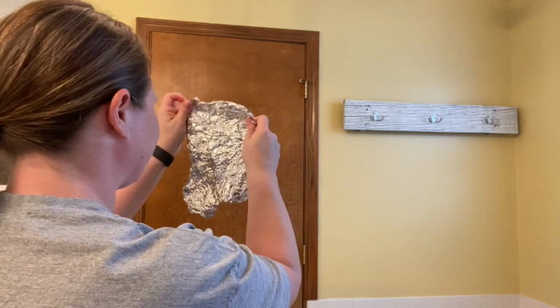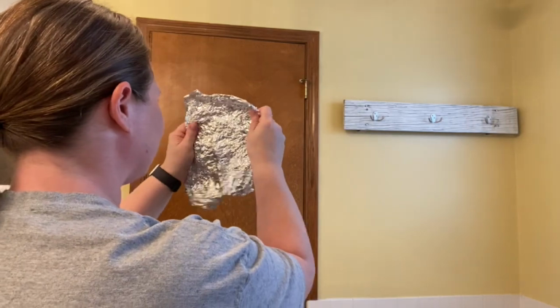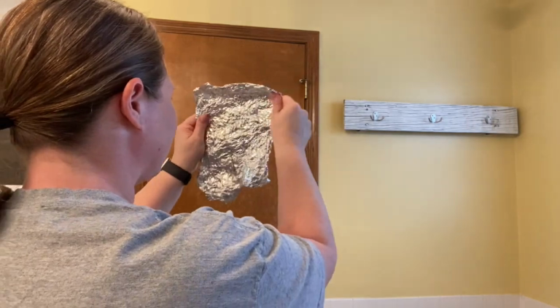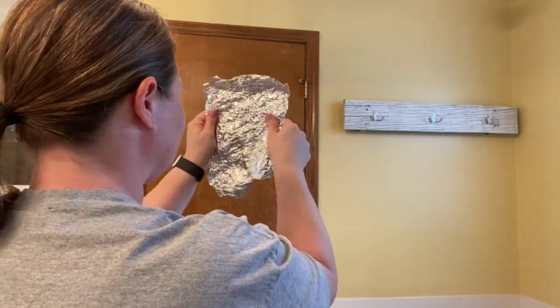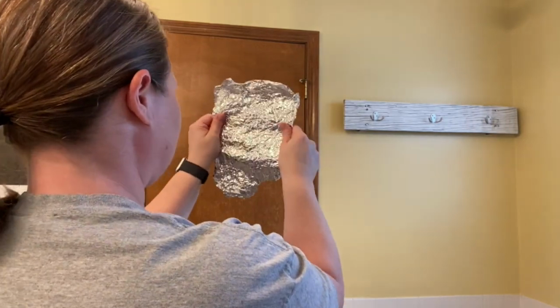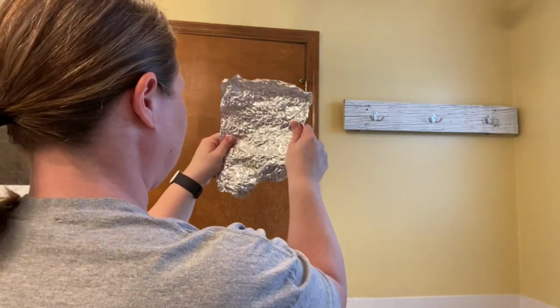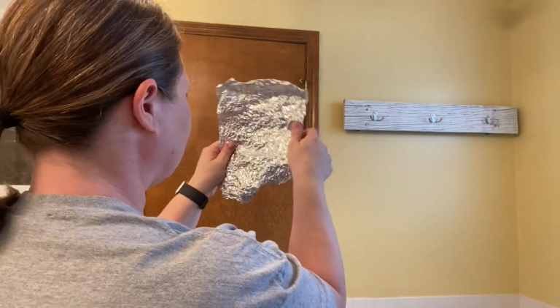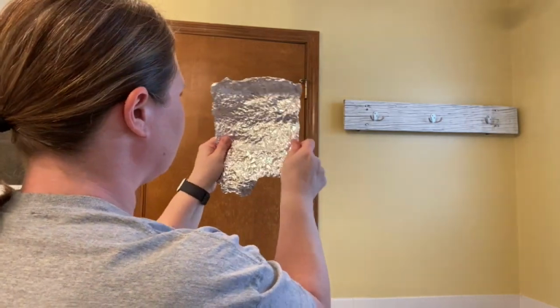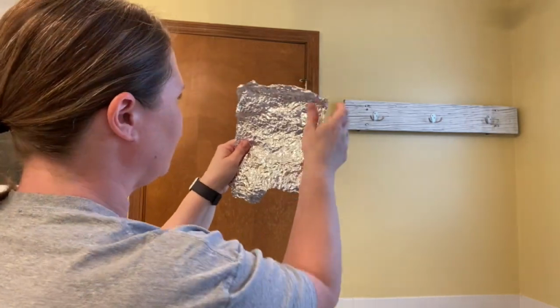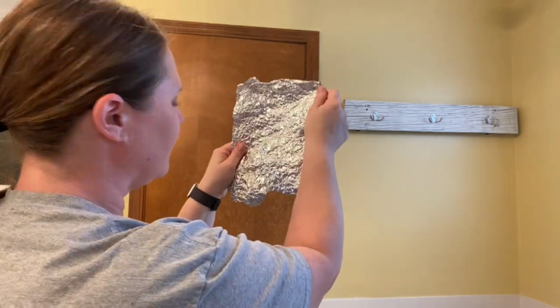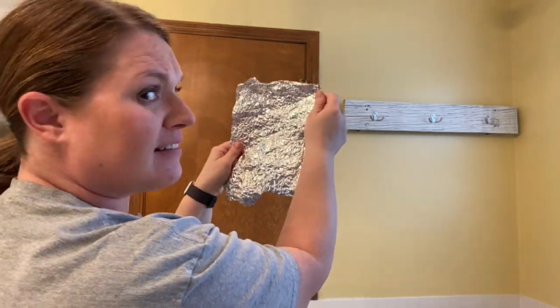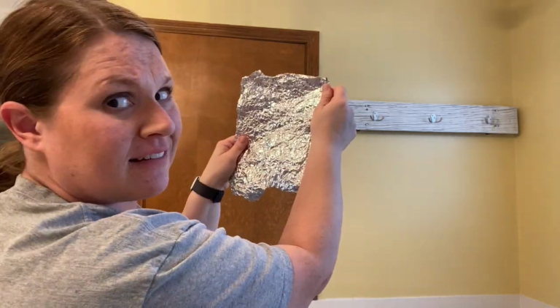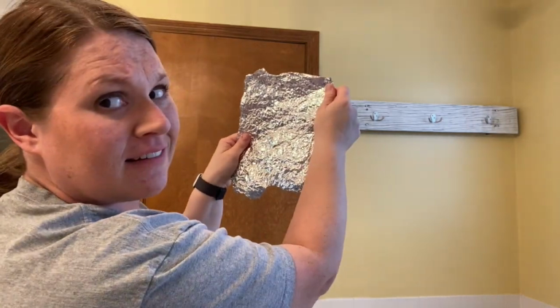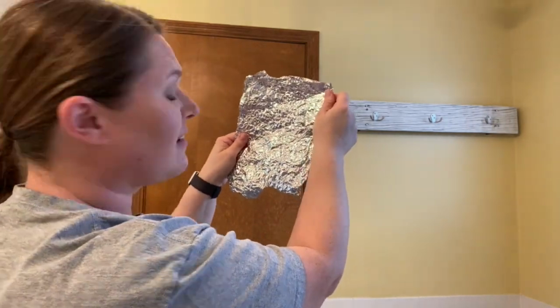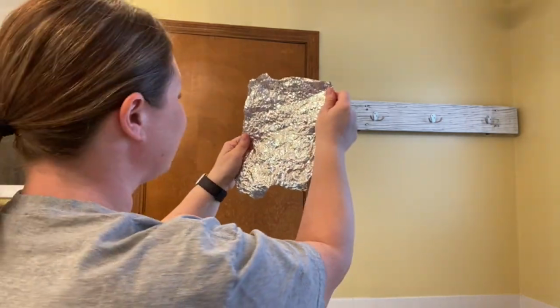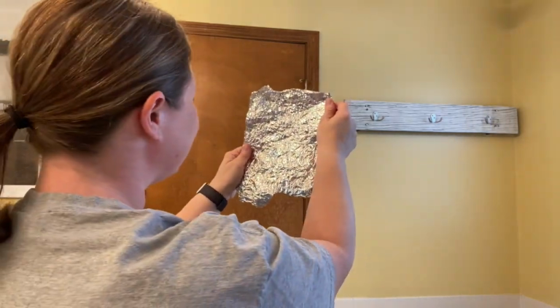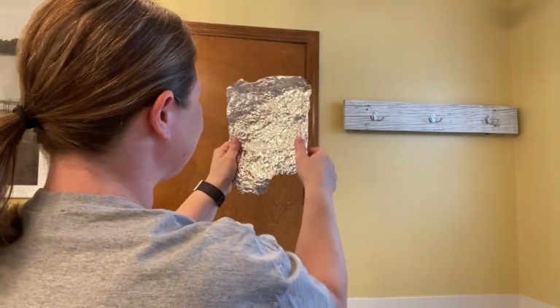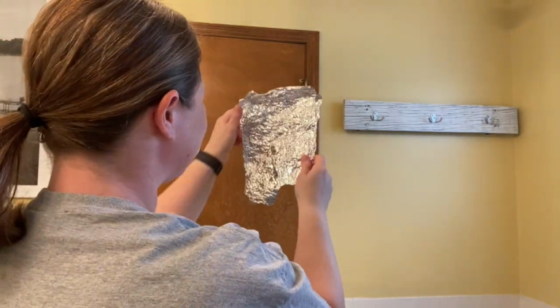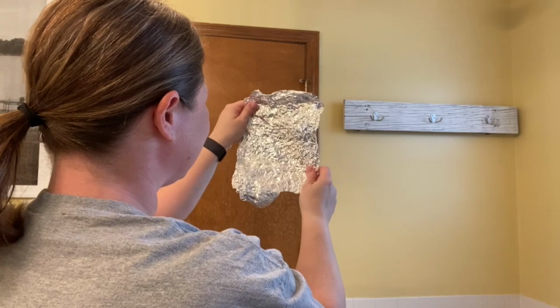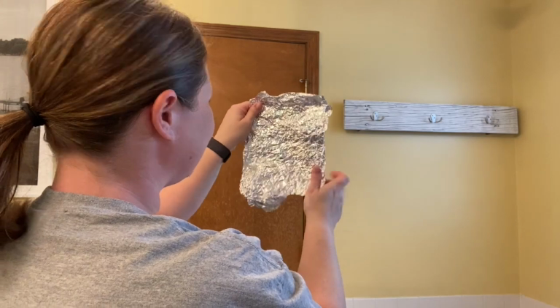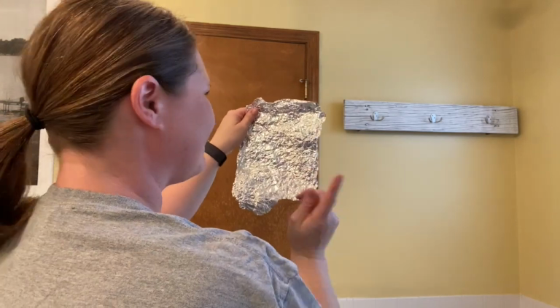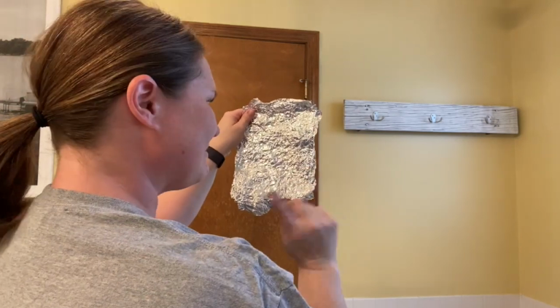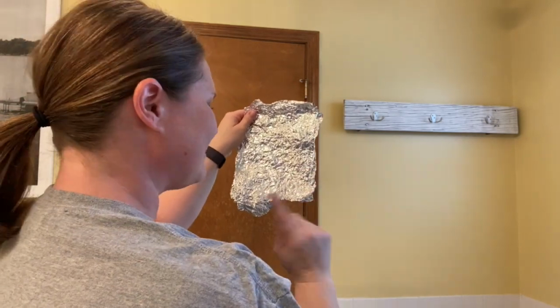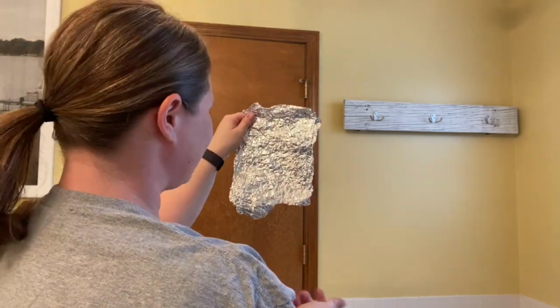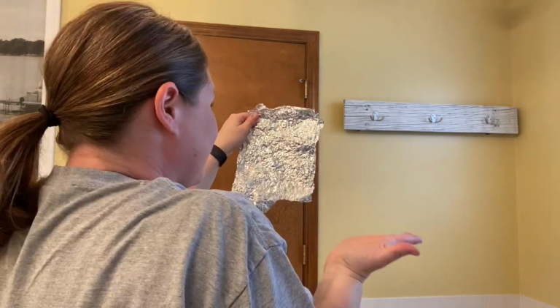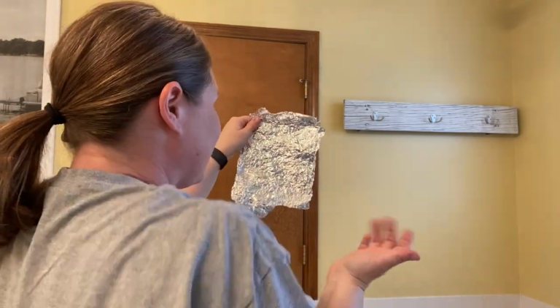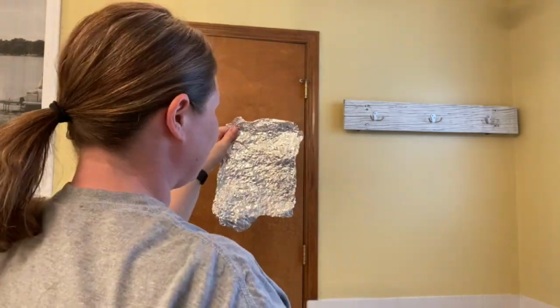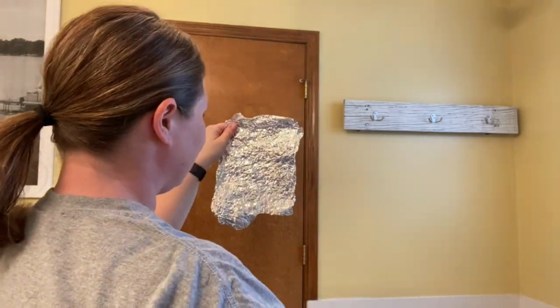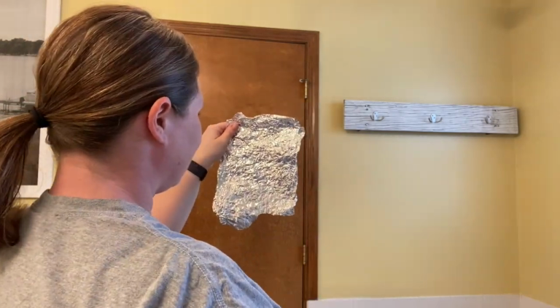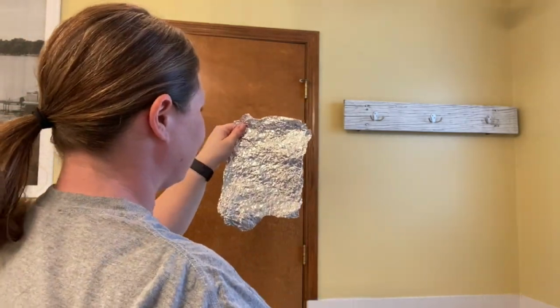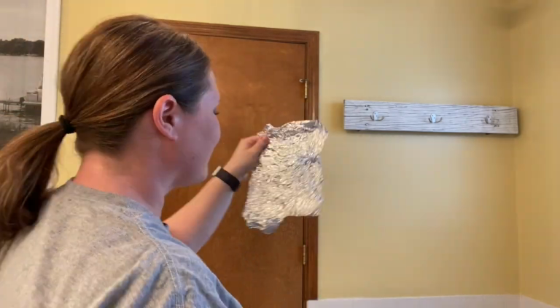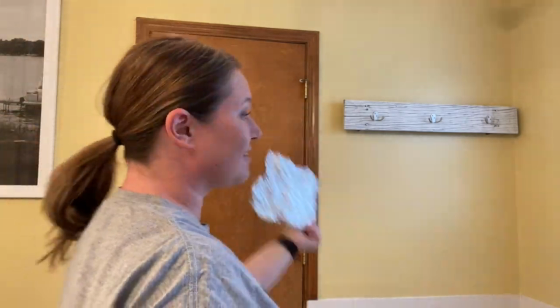Now go ahead and look at your reflection again. Notice anything different? You shouldn't be able to see your reflection — but why?